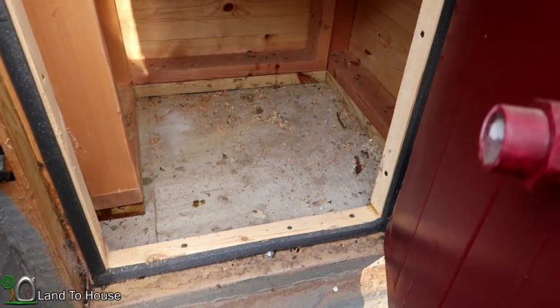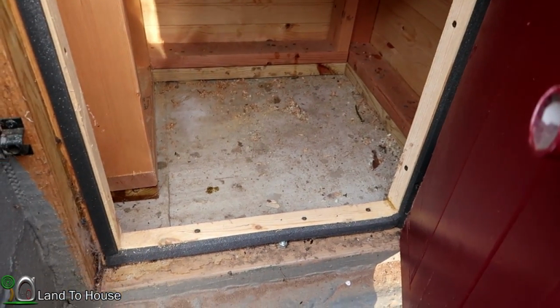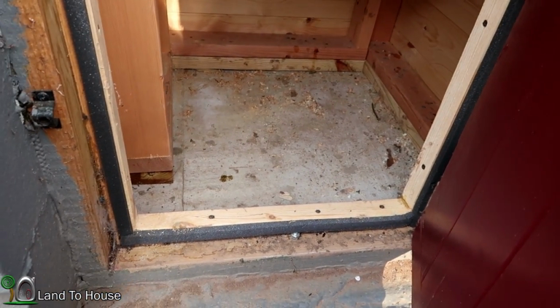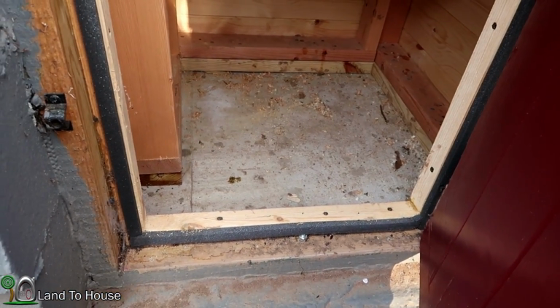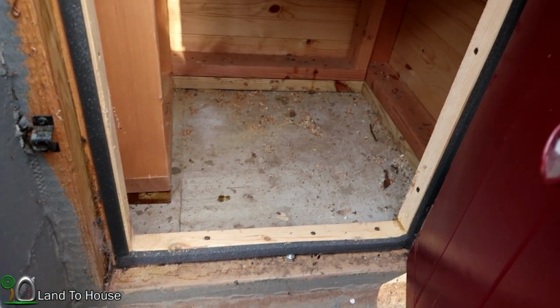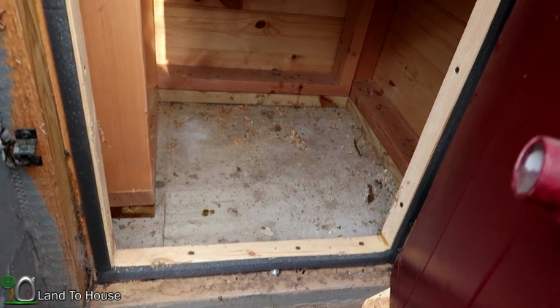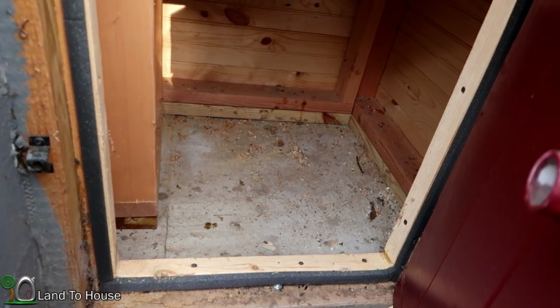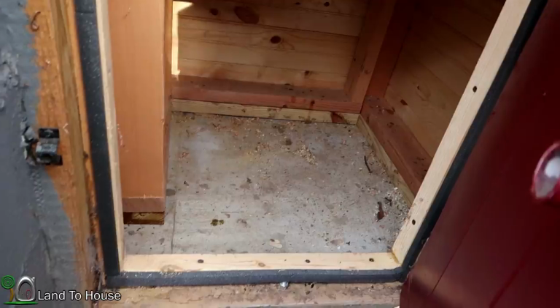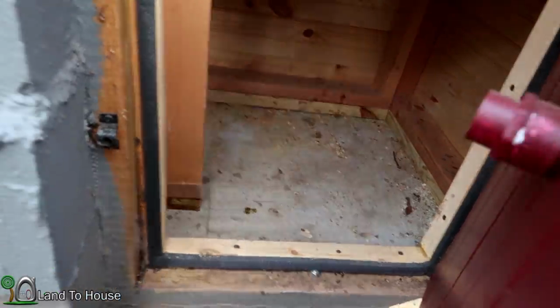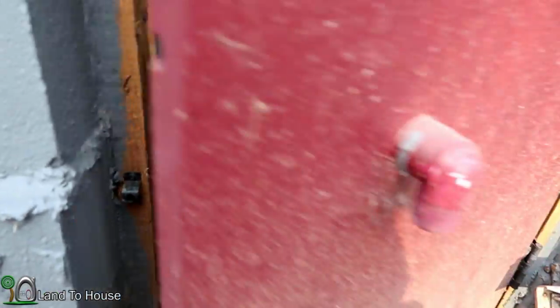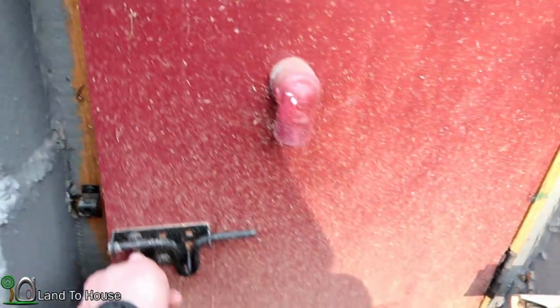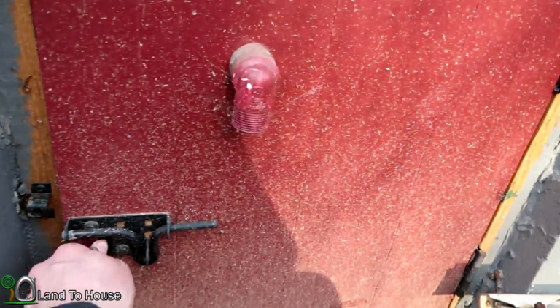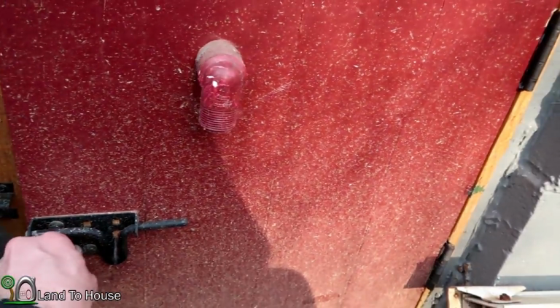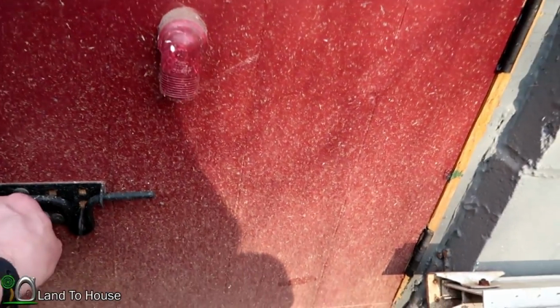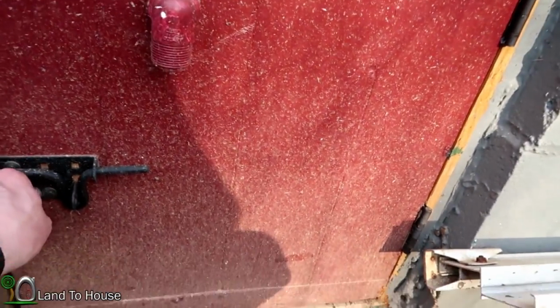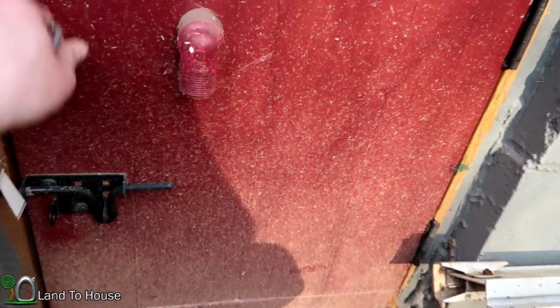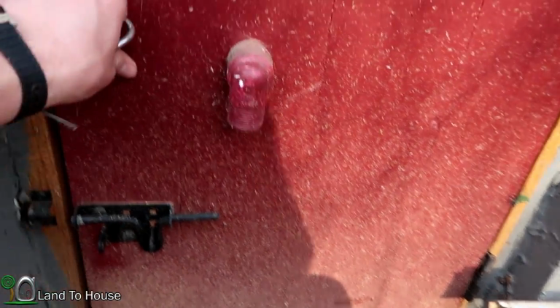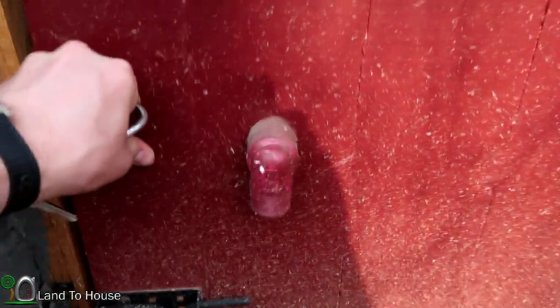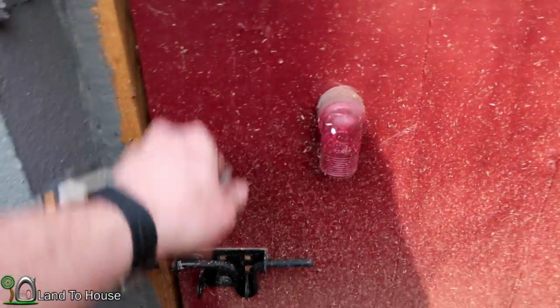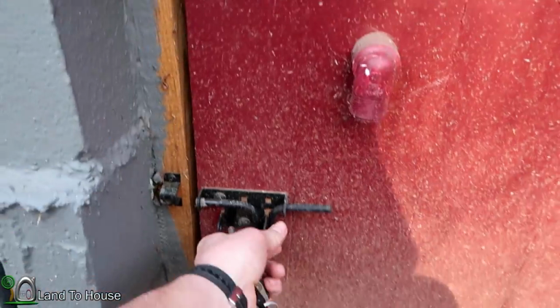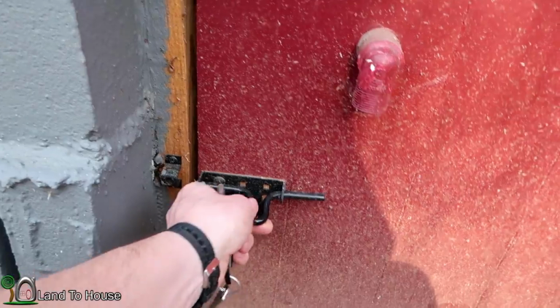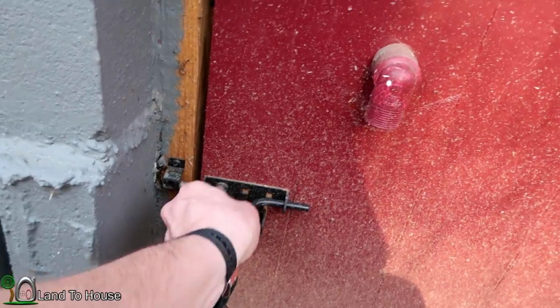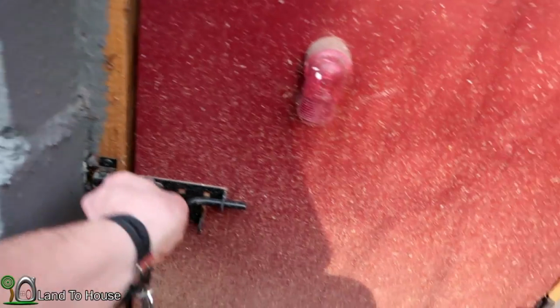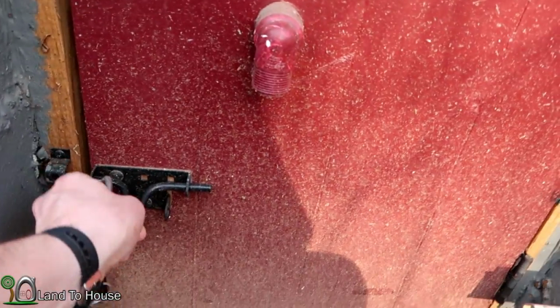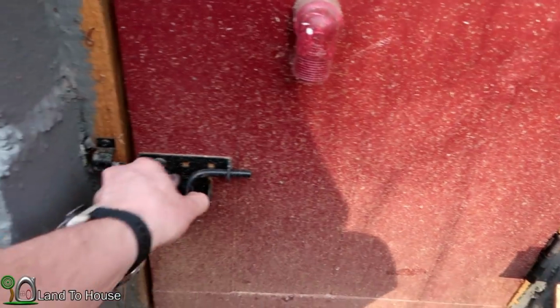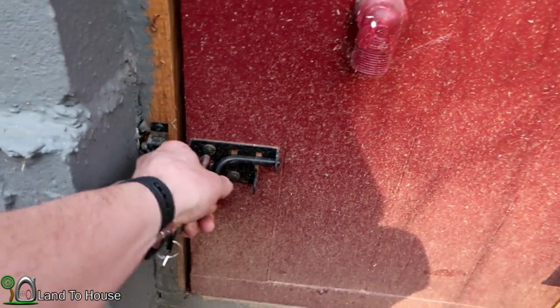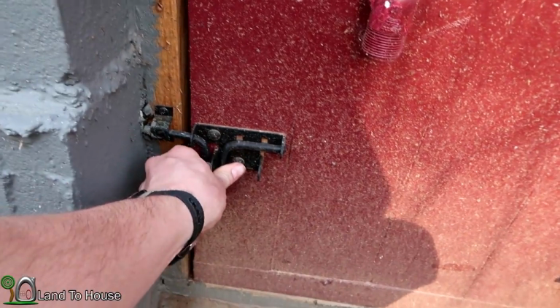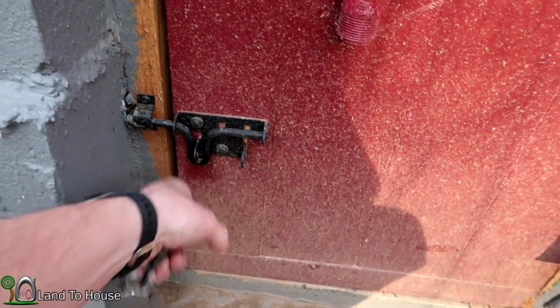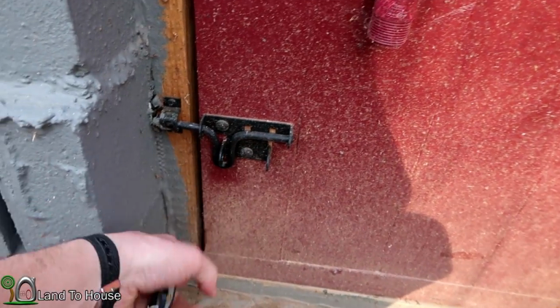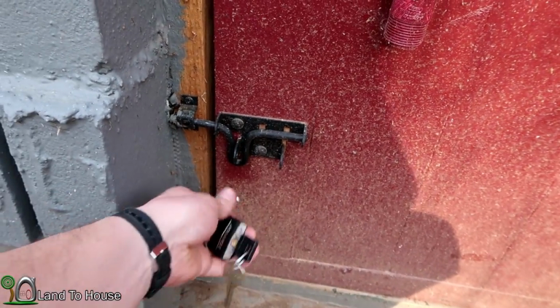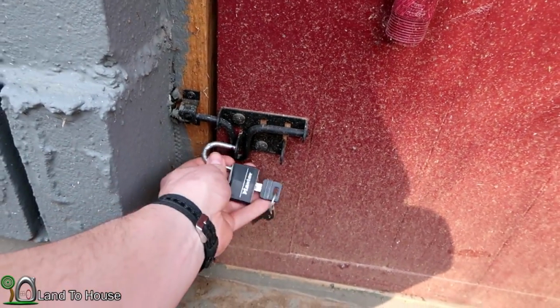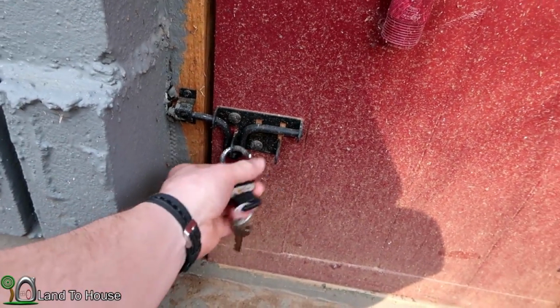No bucket. Well, let's go inside here and see if there's one in there. At least I know there's a nice tight seal keeping the bugs out of this place.